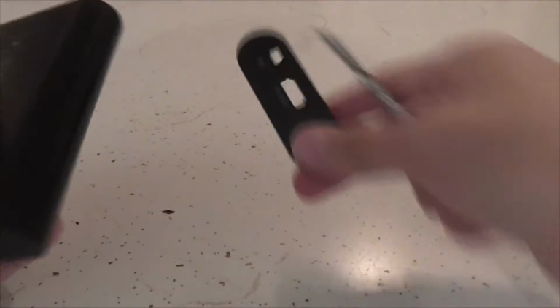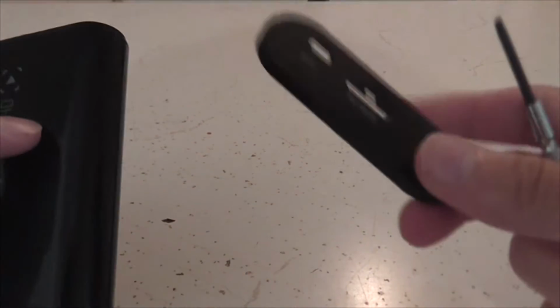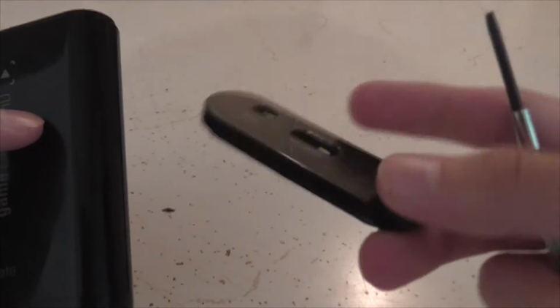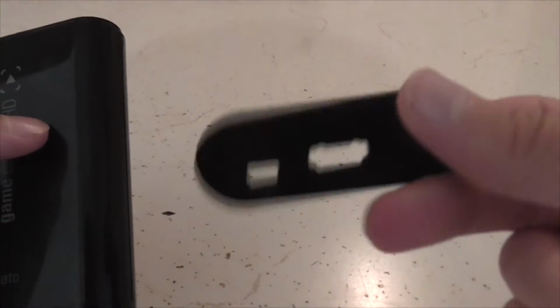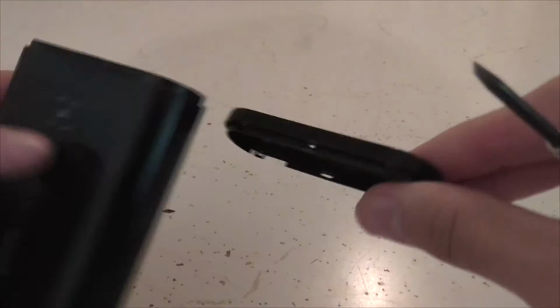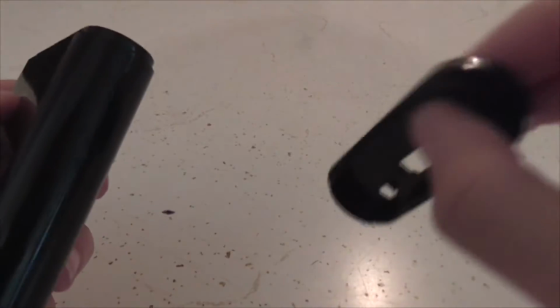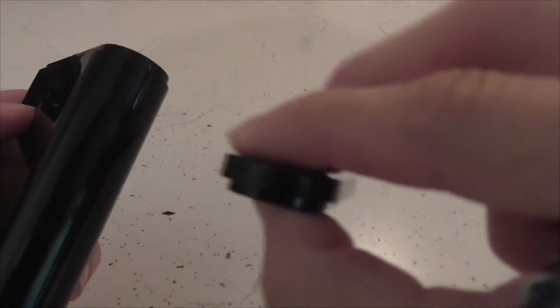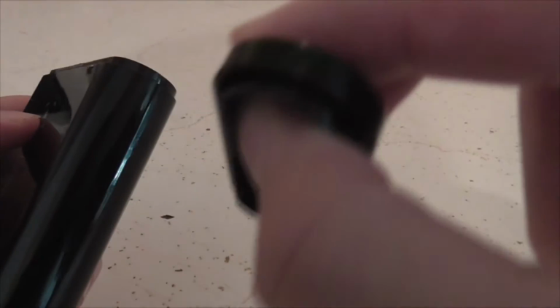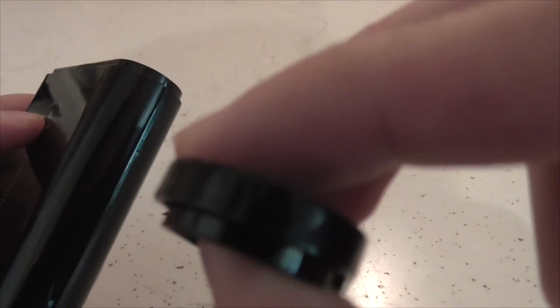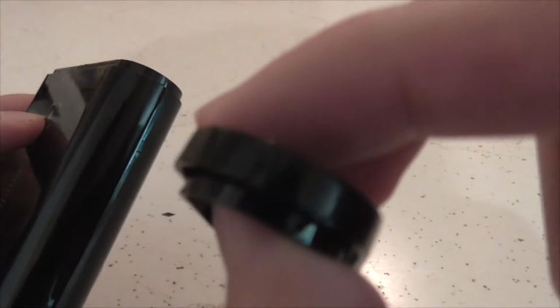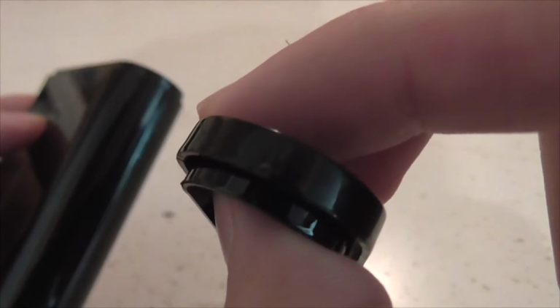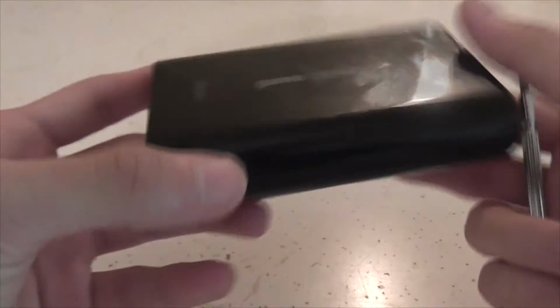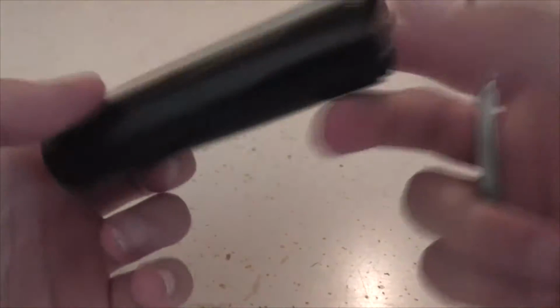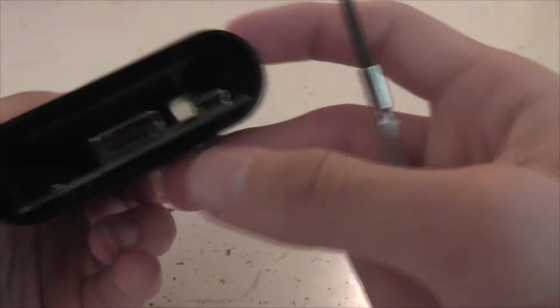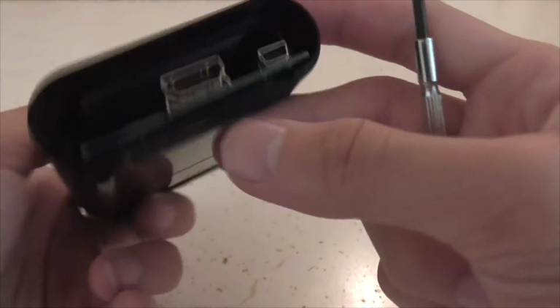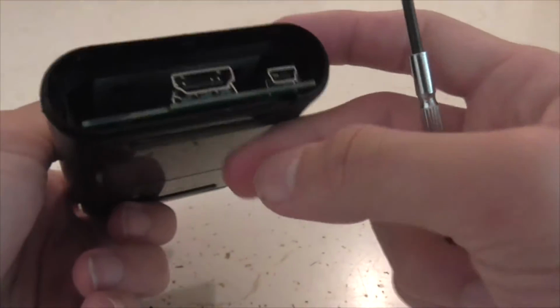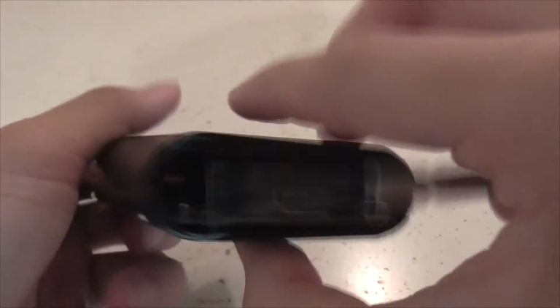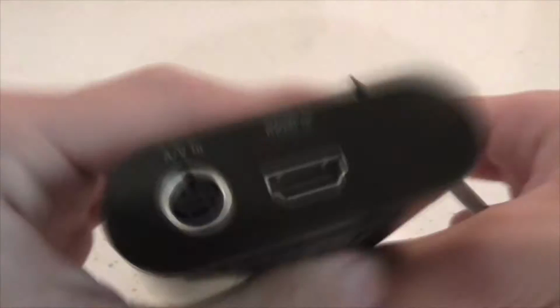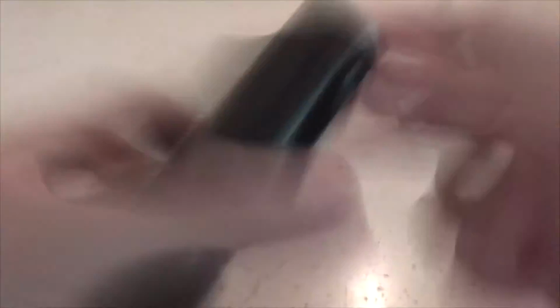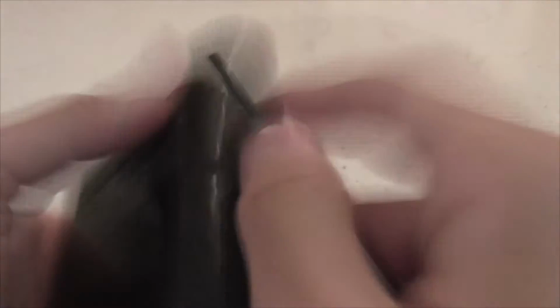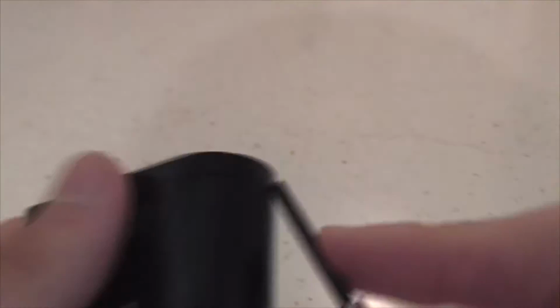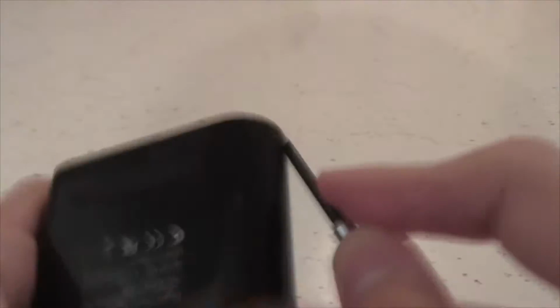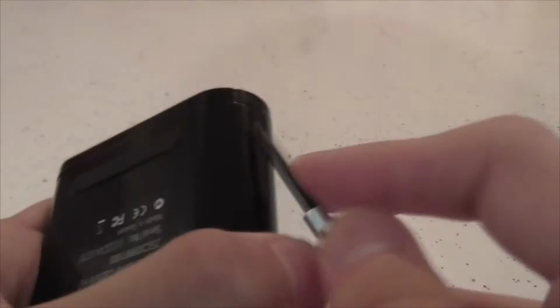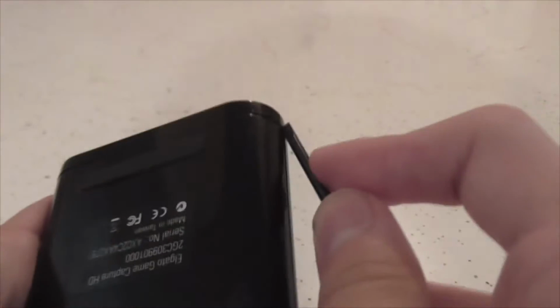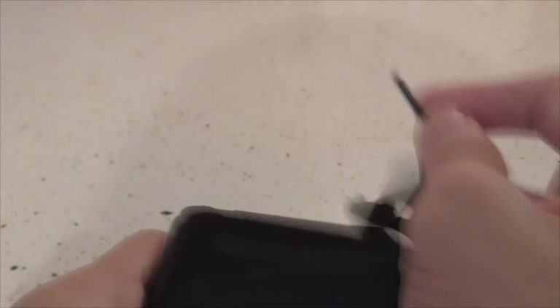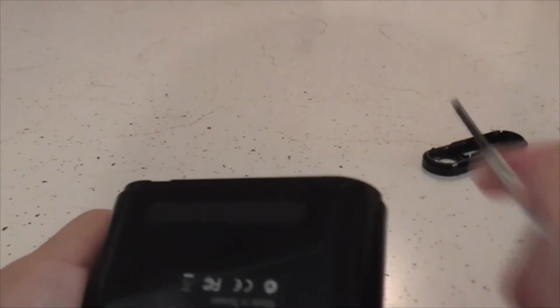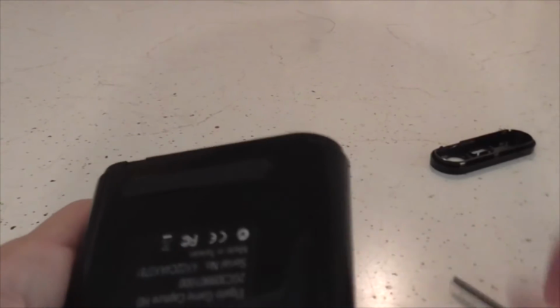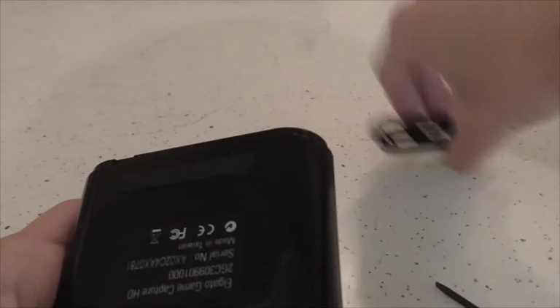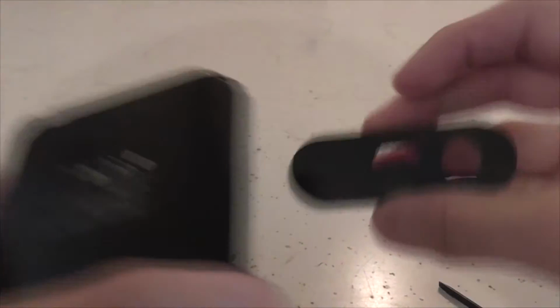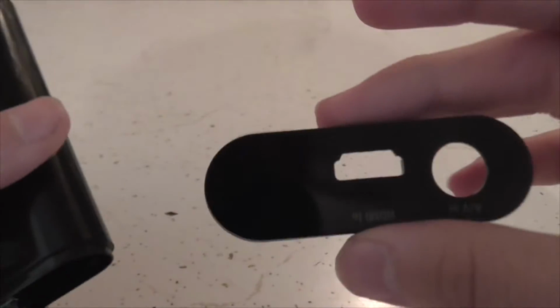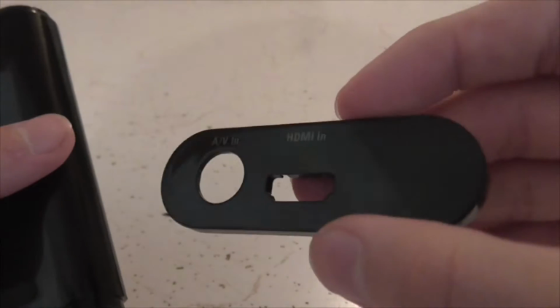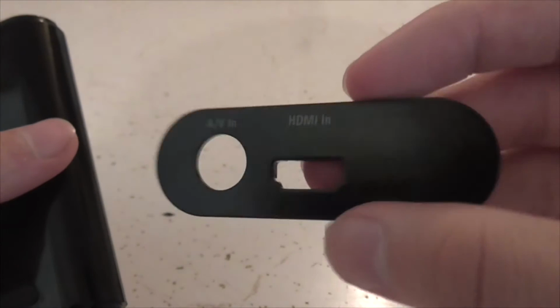It's completely safe, it's fine. It'll scratch it up quite a bit though — that's the only problem. And you do the same to the other side.